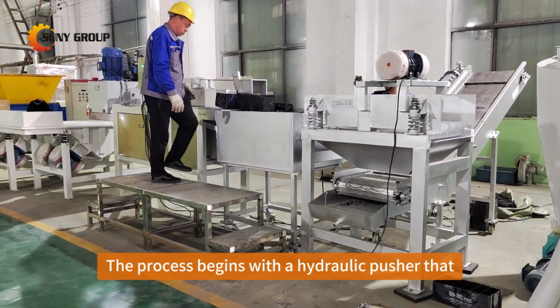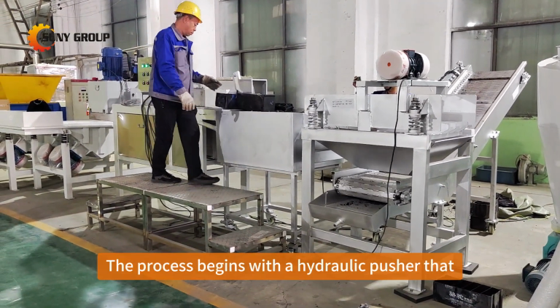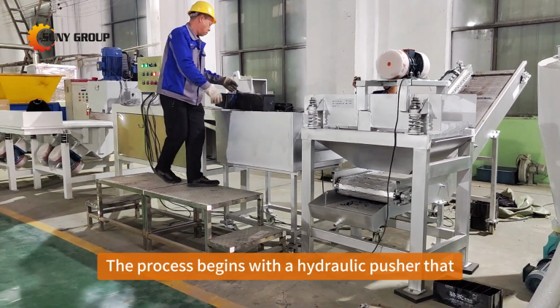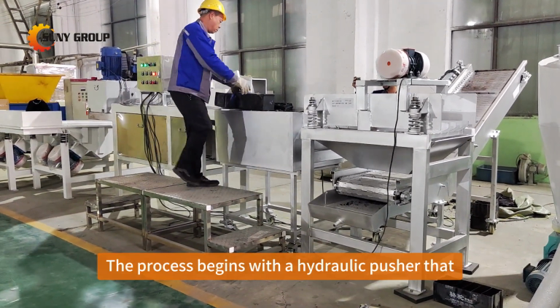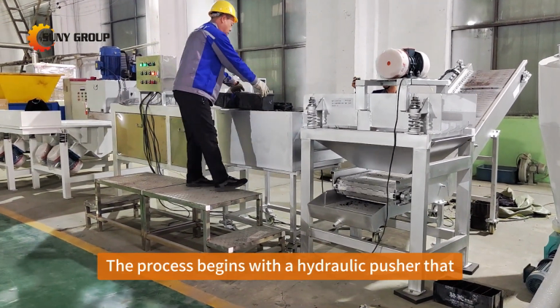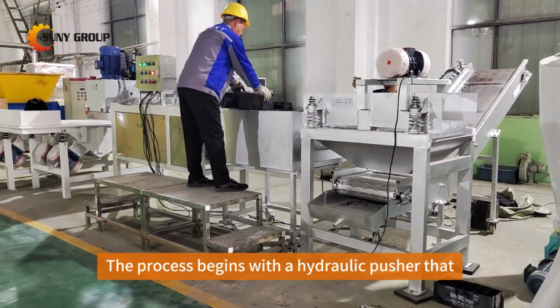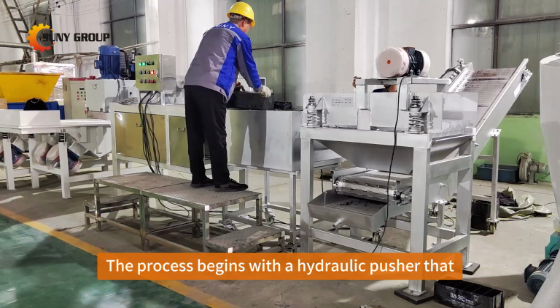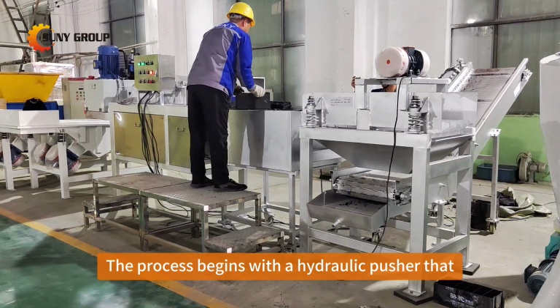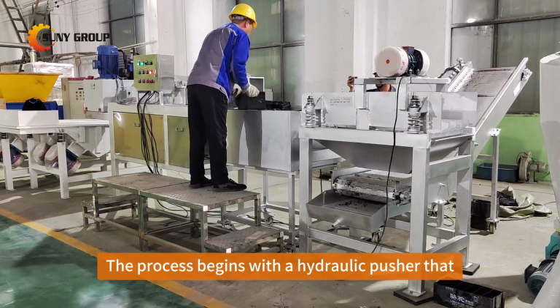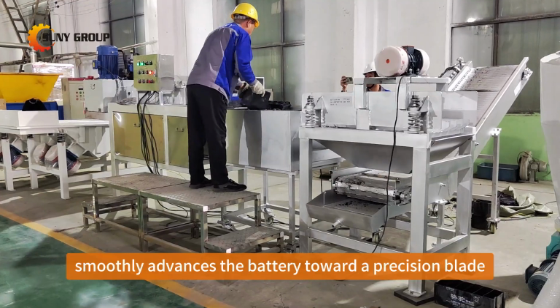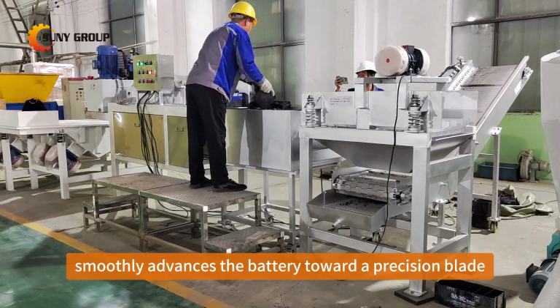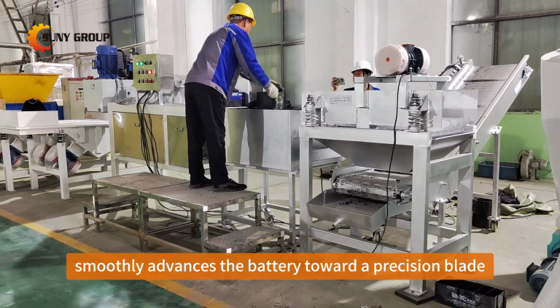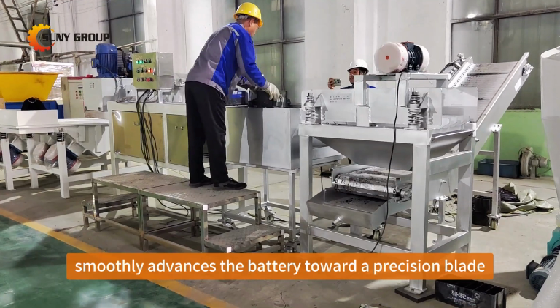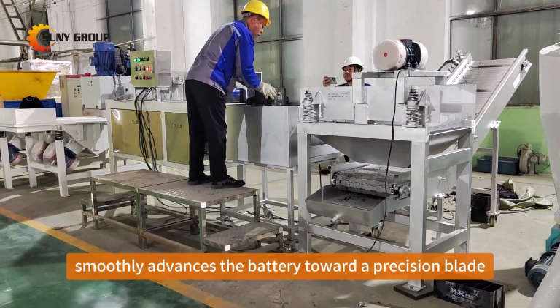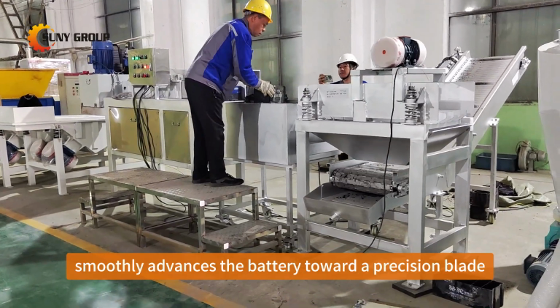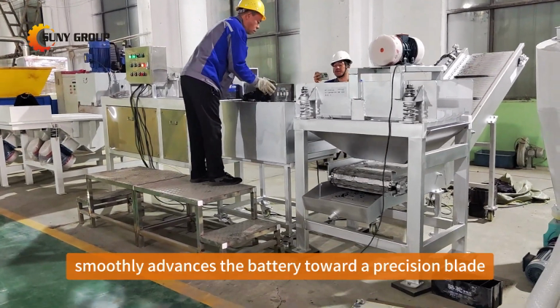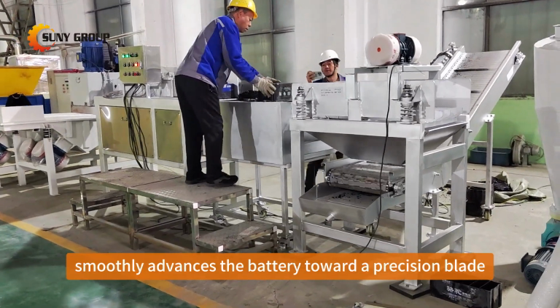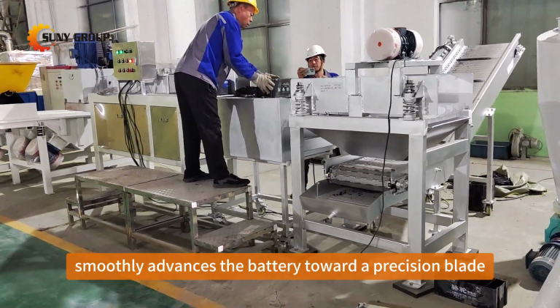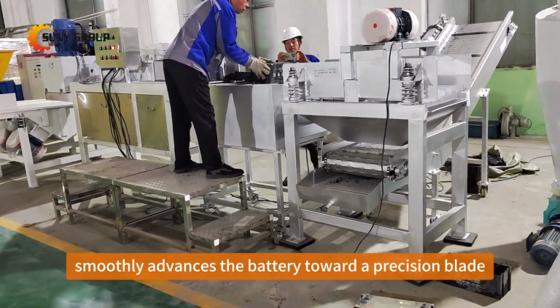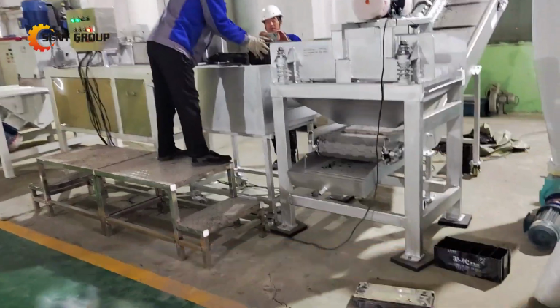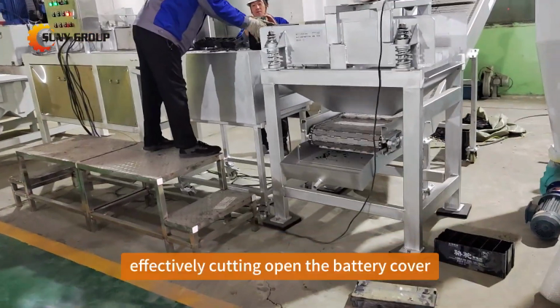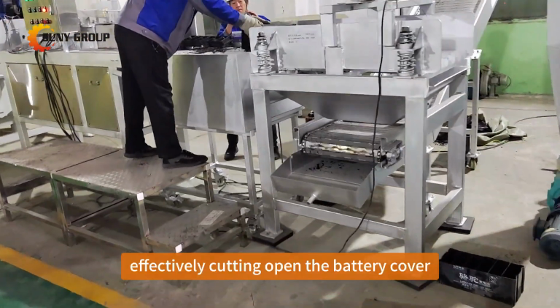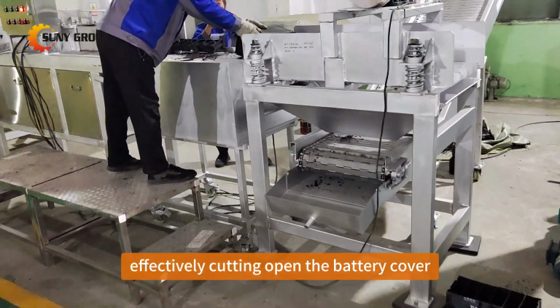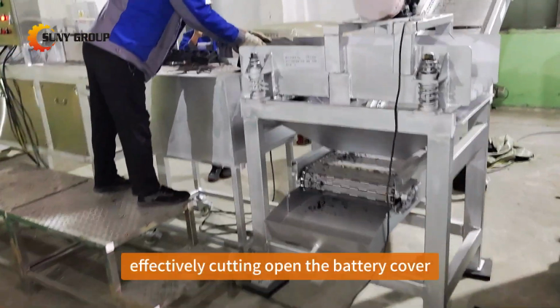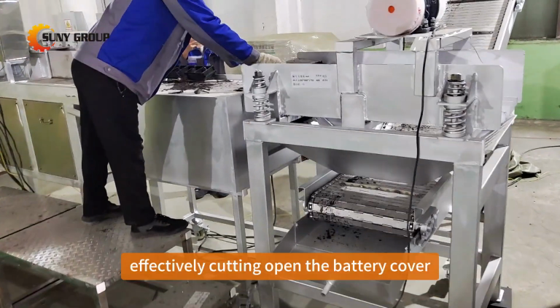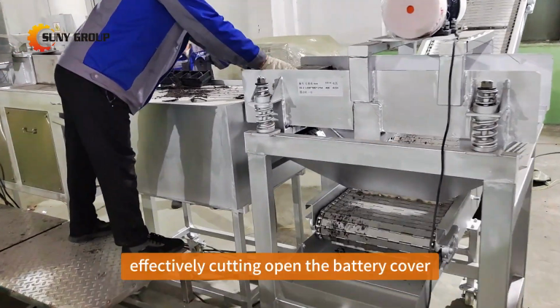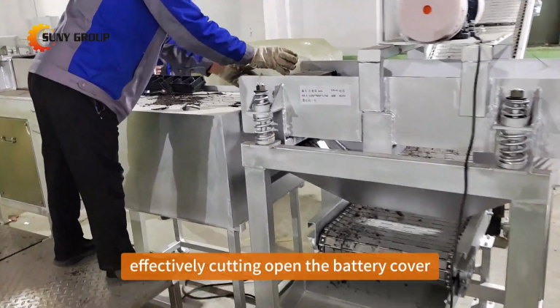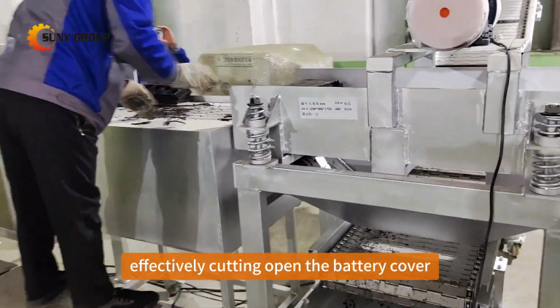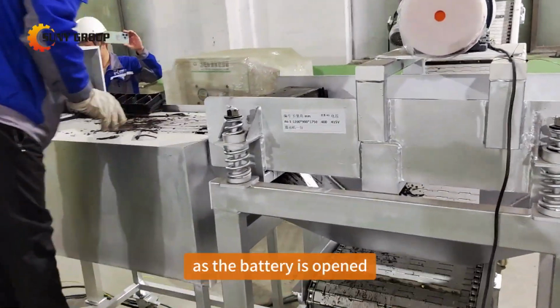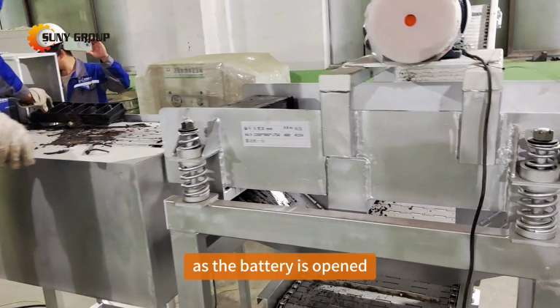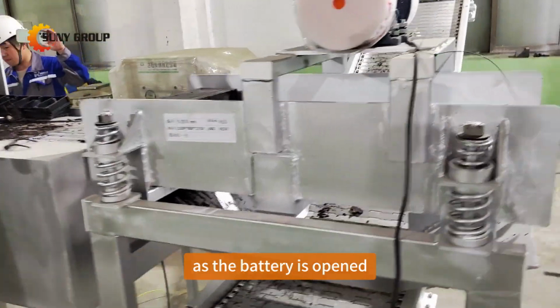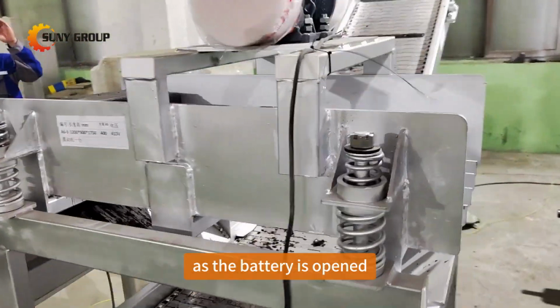The process begins with a hydraulic pusher that smoothly advances the battery toward a precision blade, effectively cutting open the battery cover.